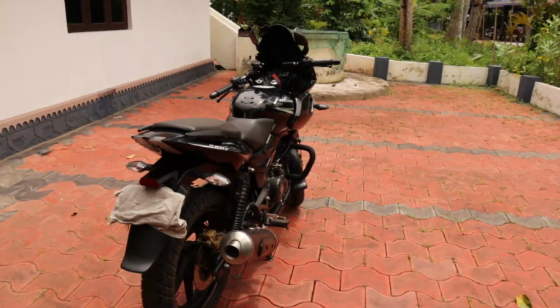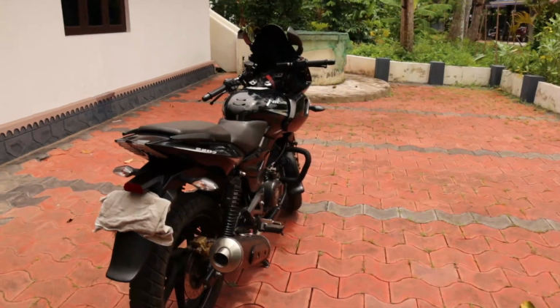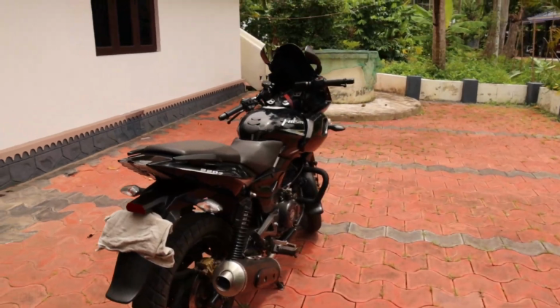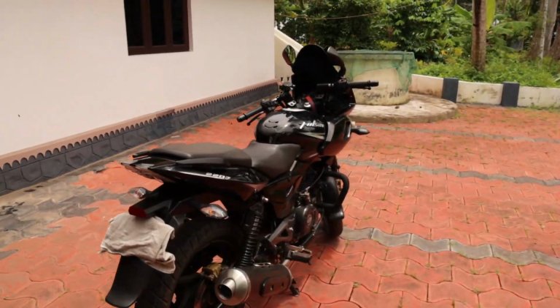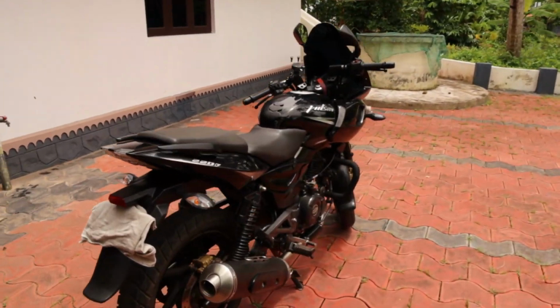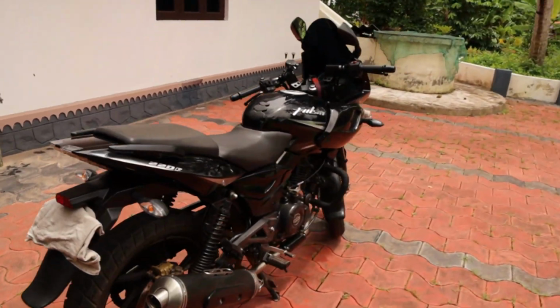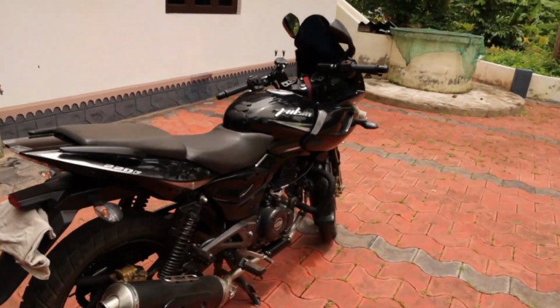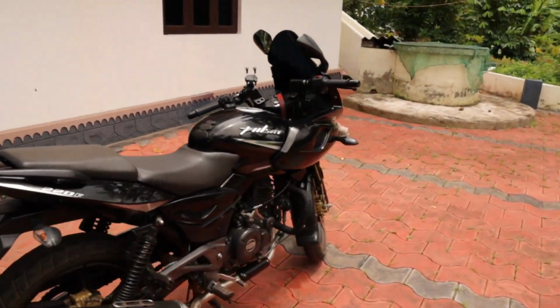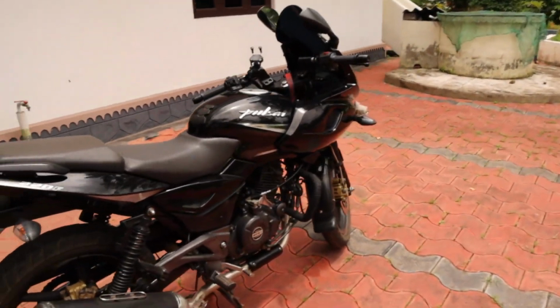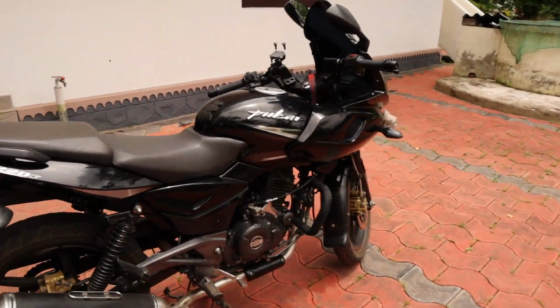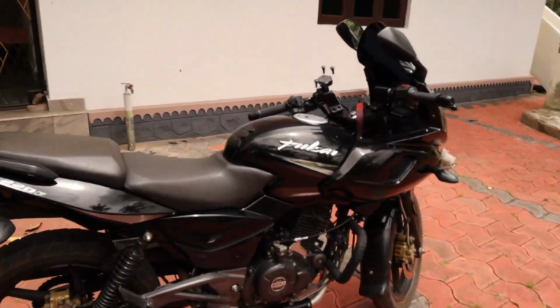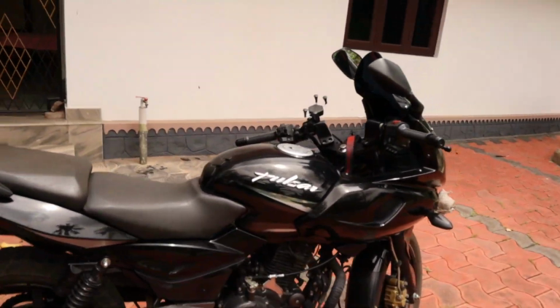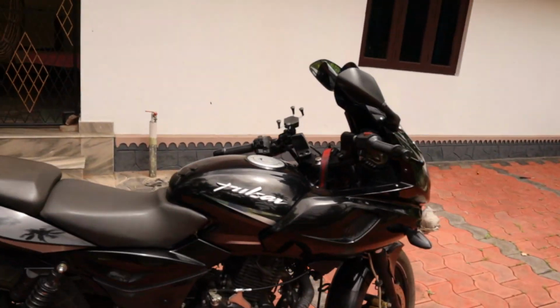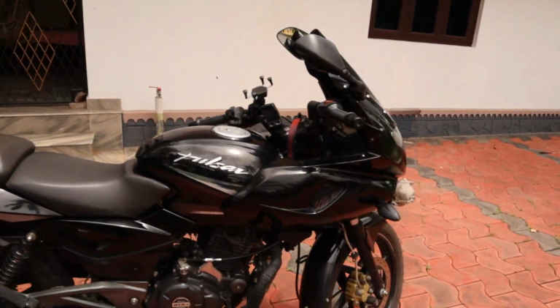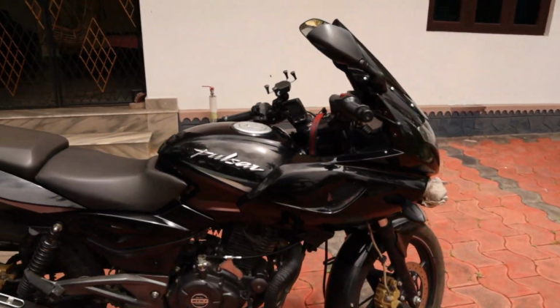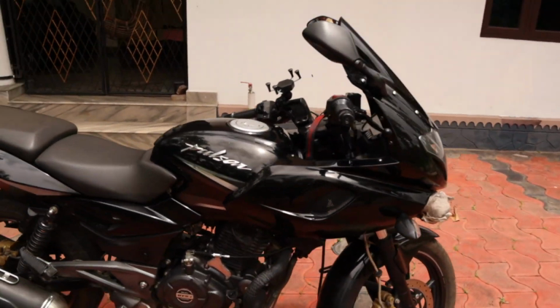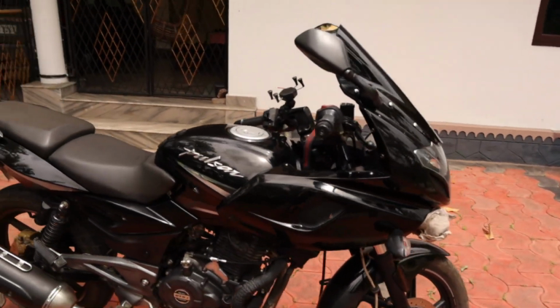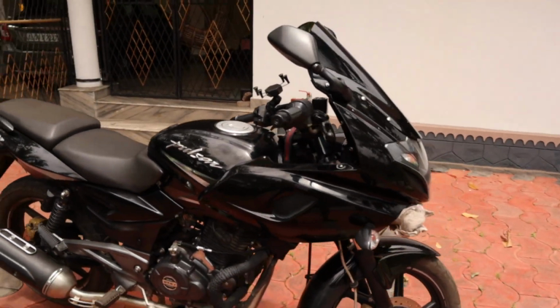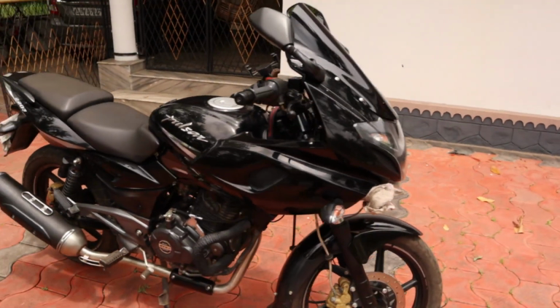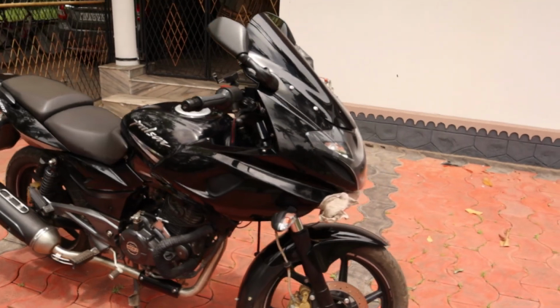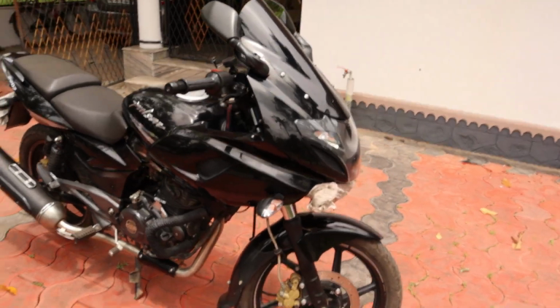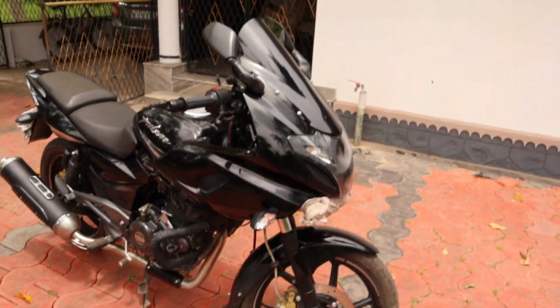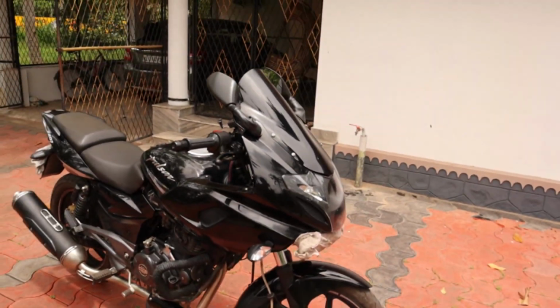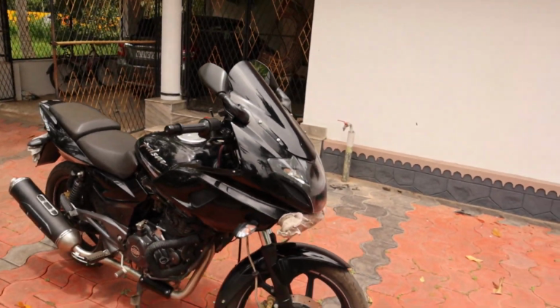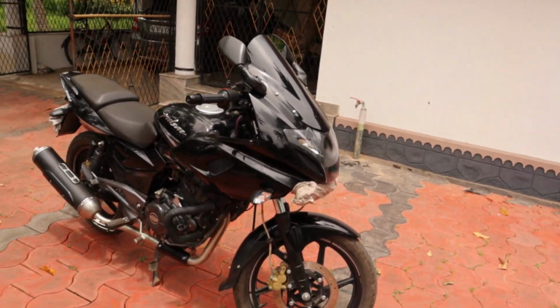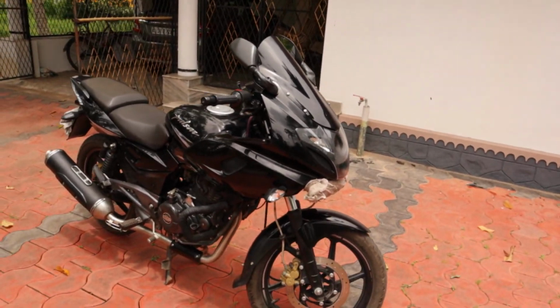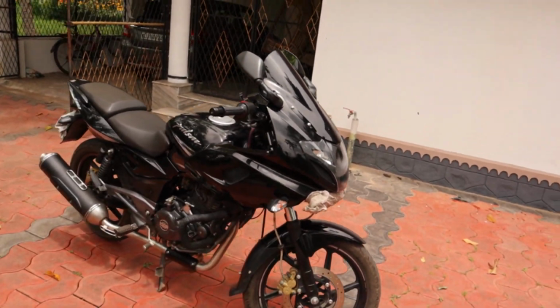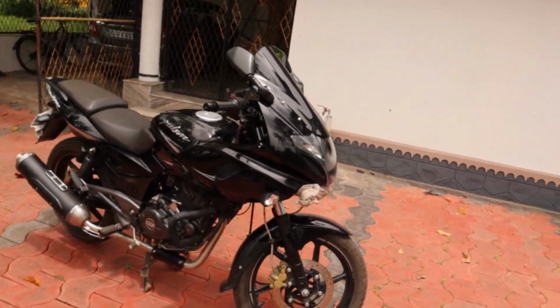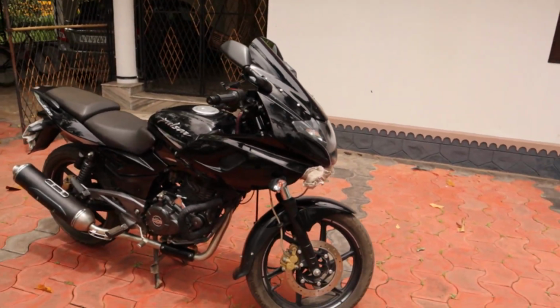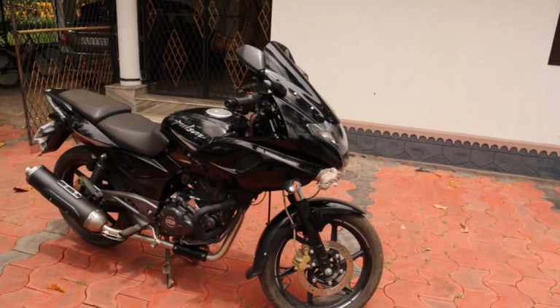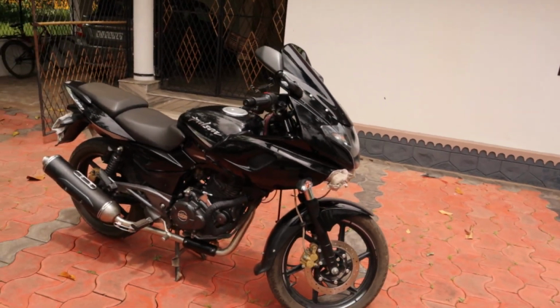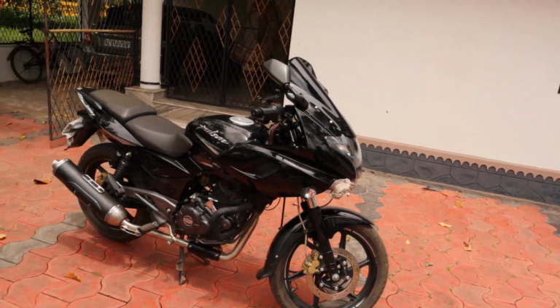Hi guys, I am here with this bike. It's a BS4-18 model. This is the Pulsar T20F.